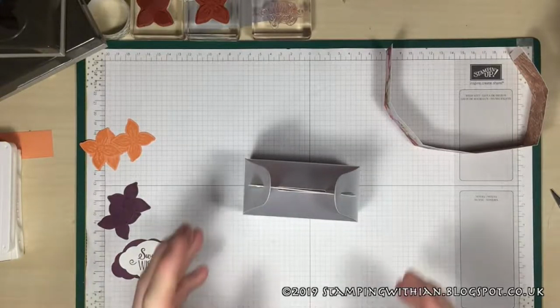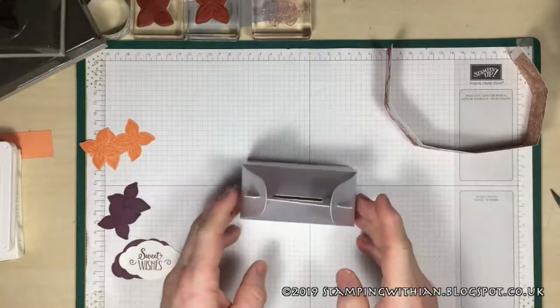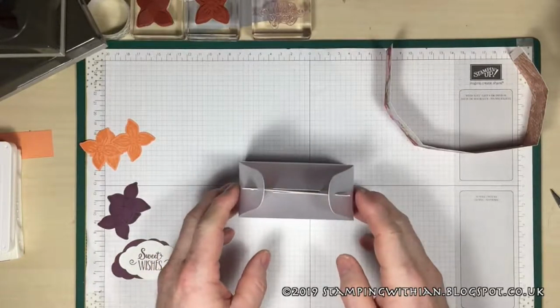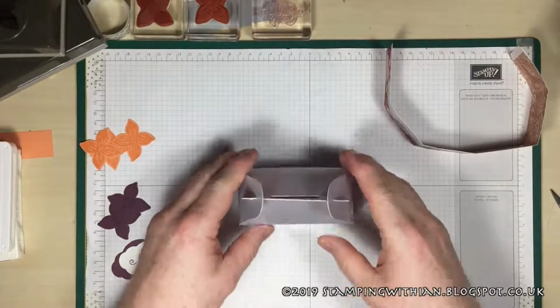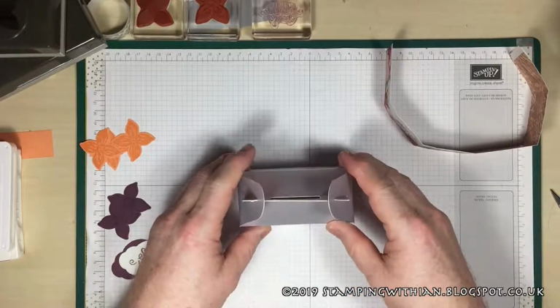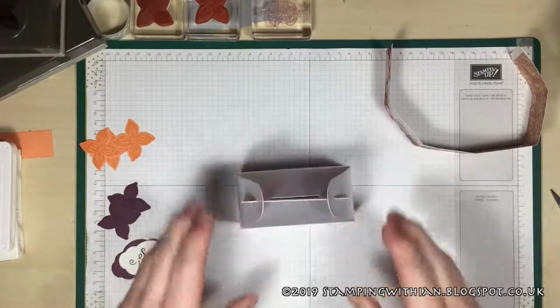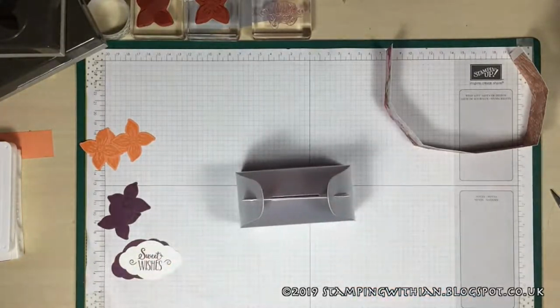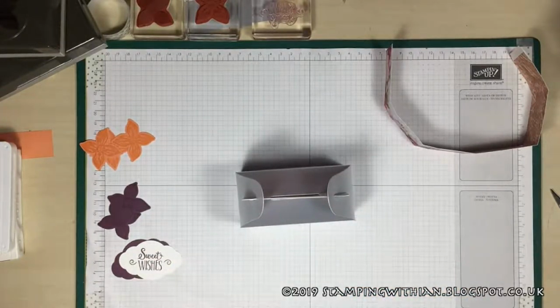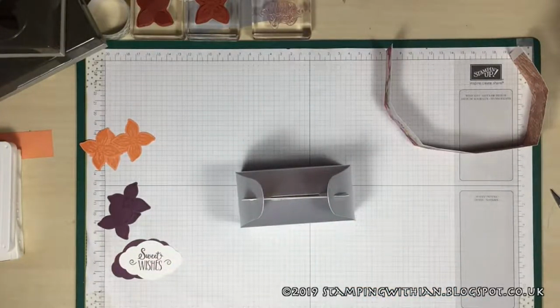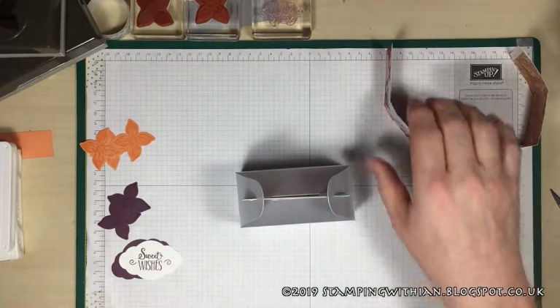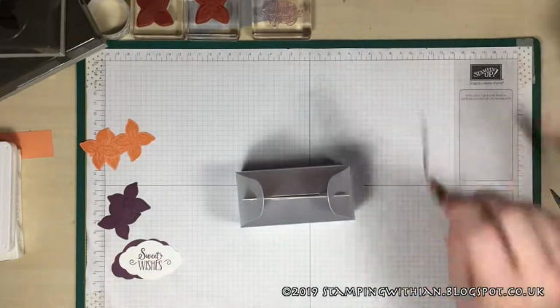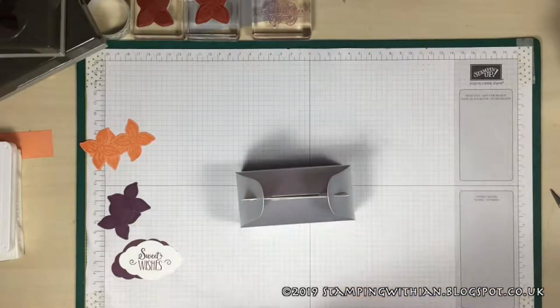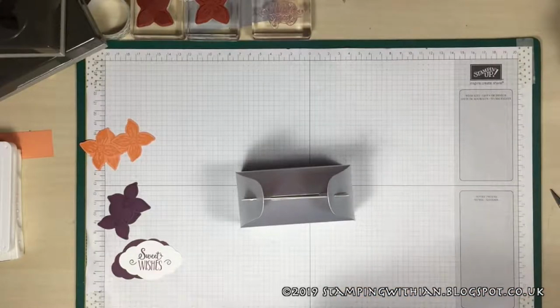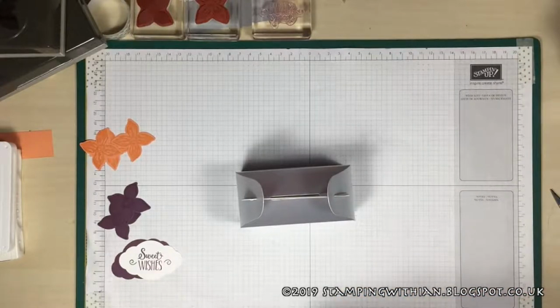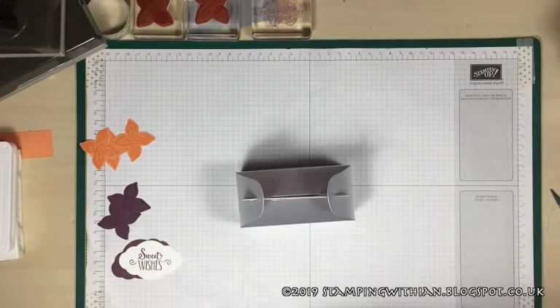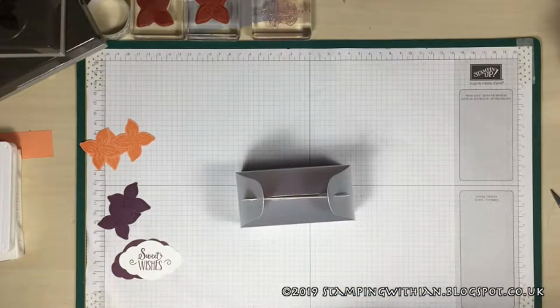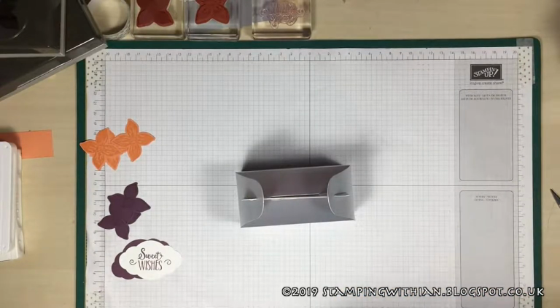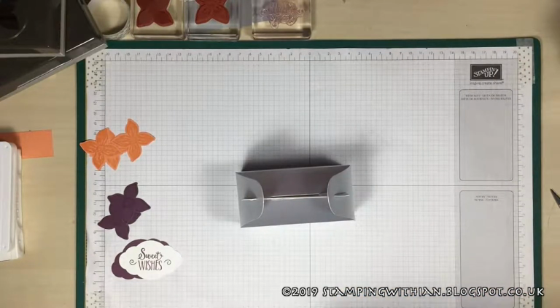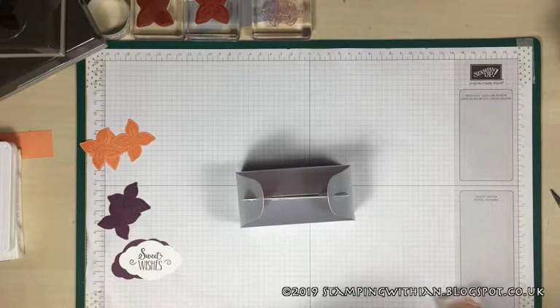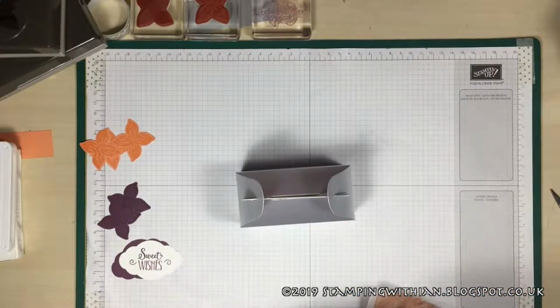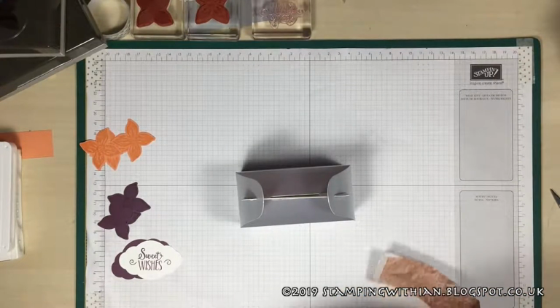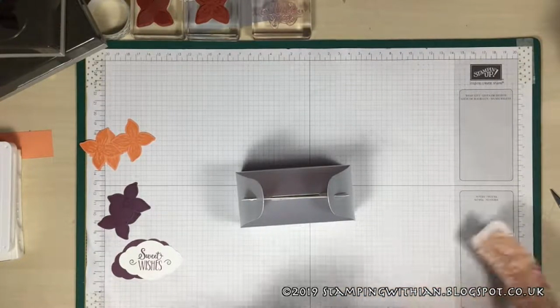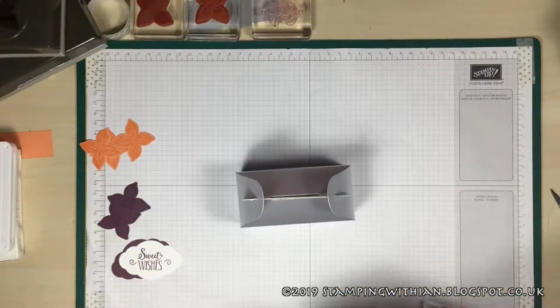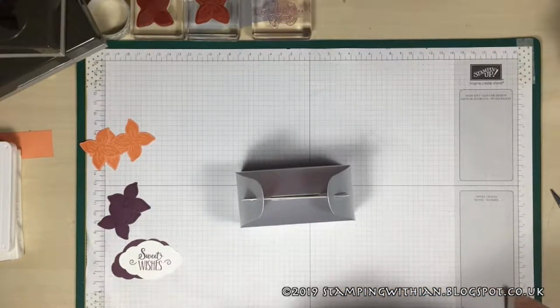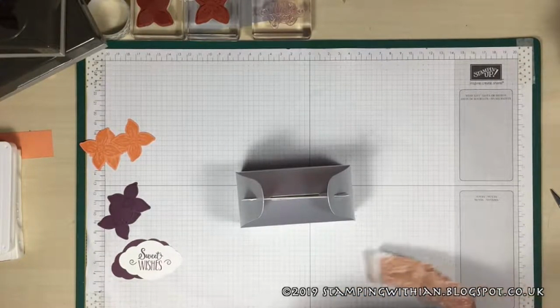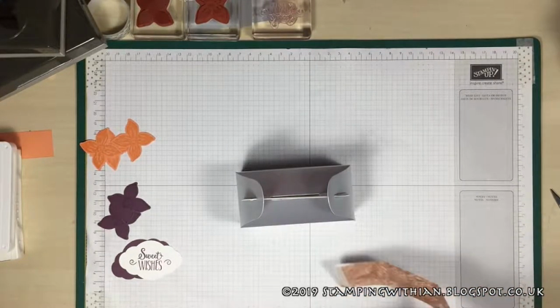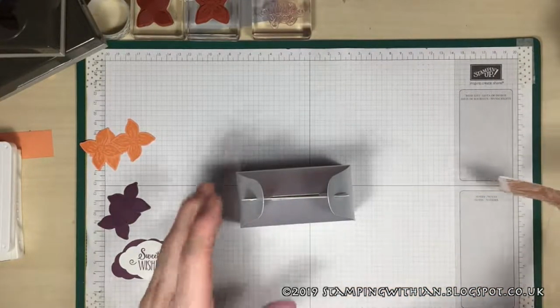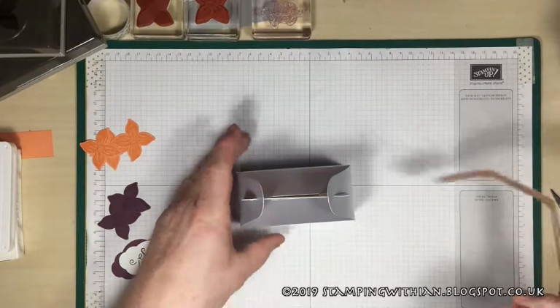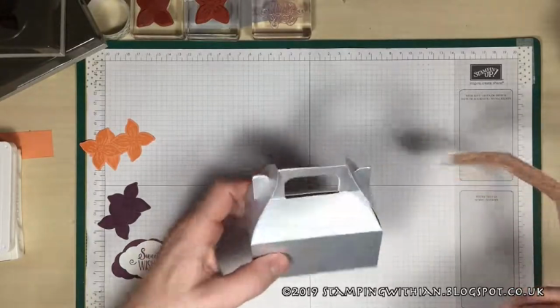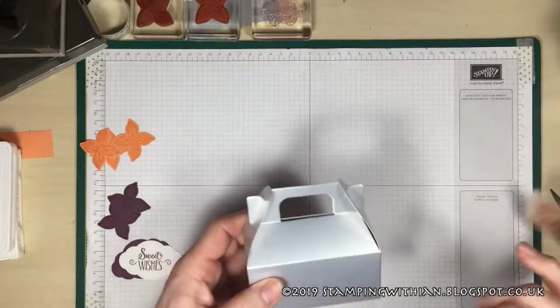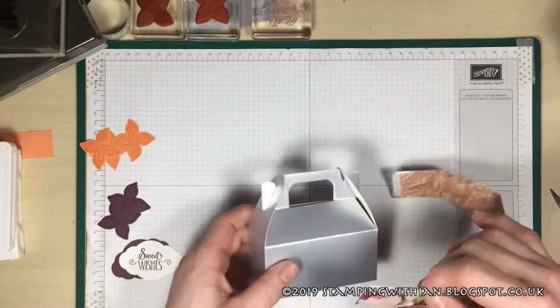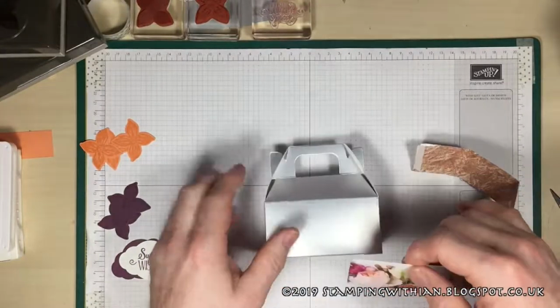I've had these since a make-and-take on stage in 2017 and haven't done anything with them until now. So what we're going to do is place this at the bottom, about halfway along.